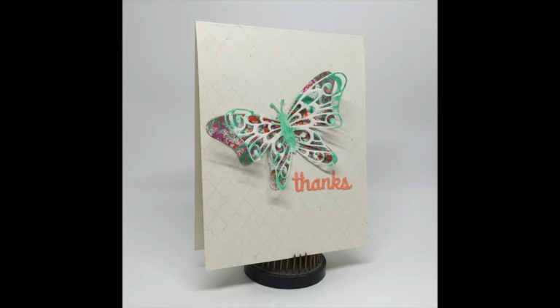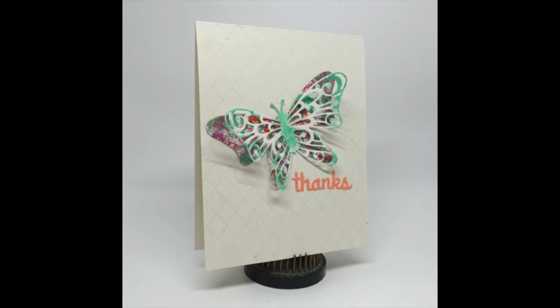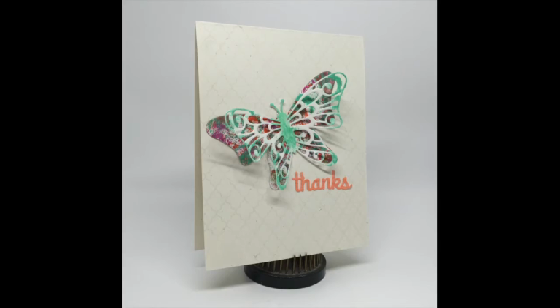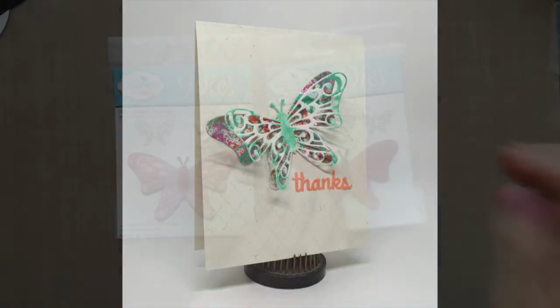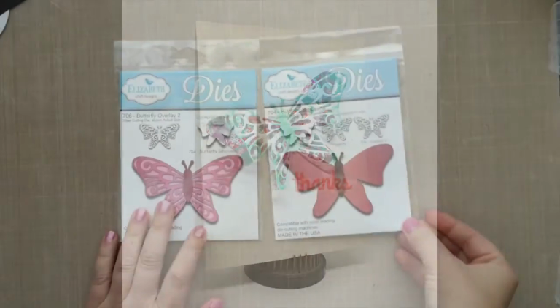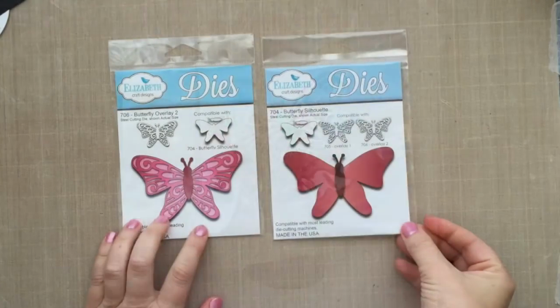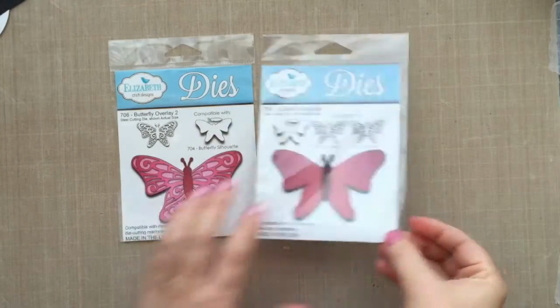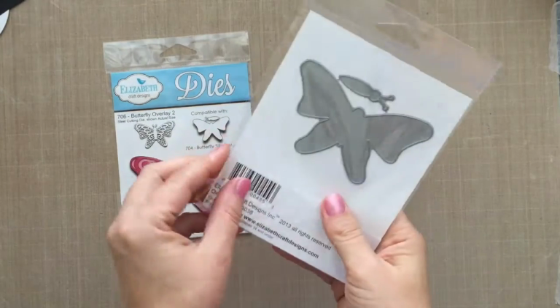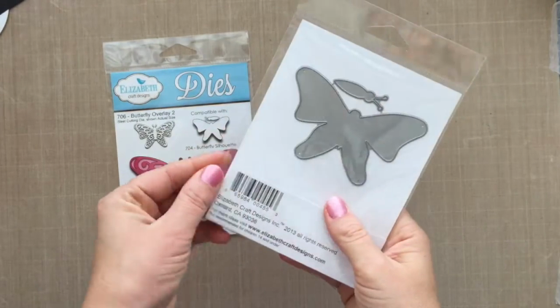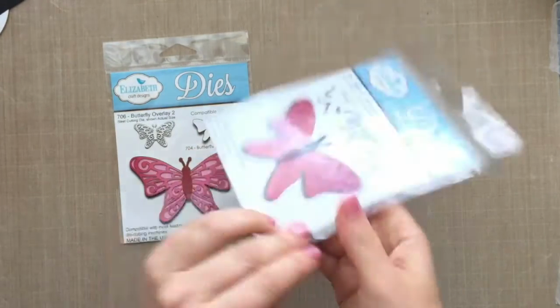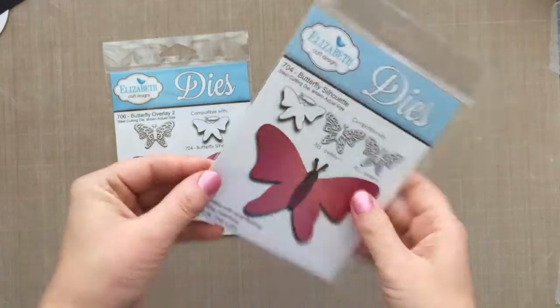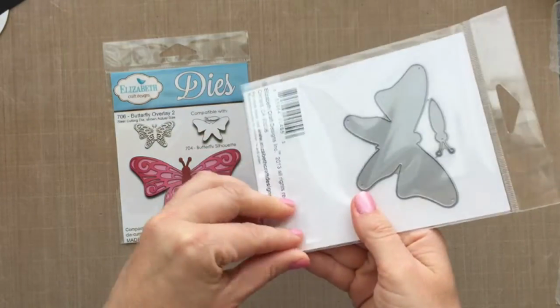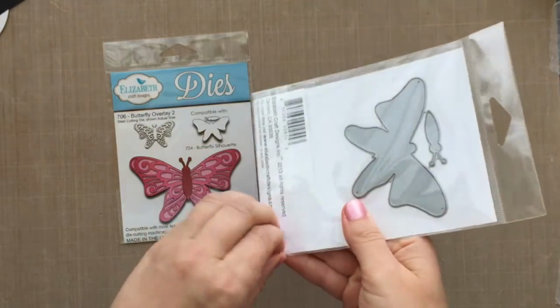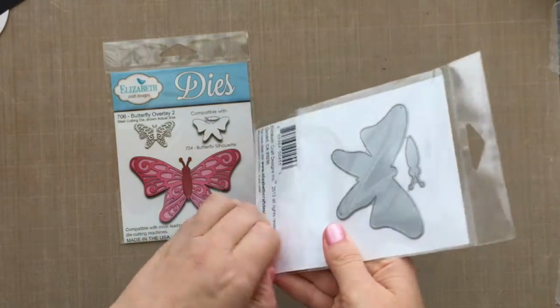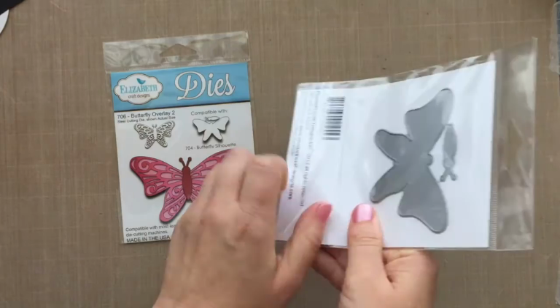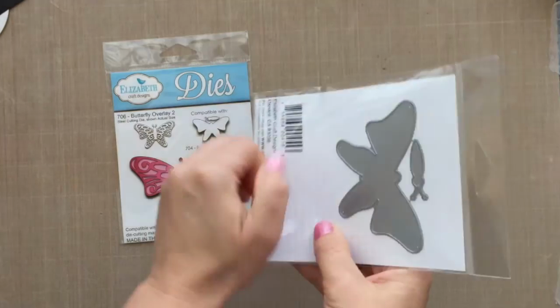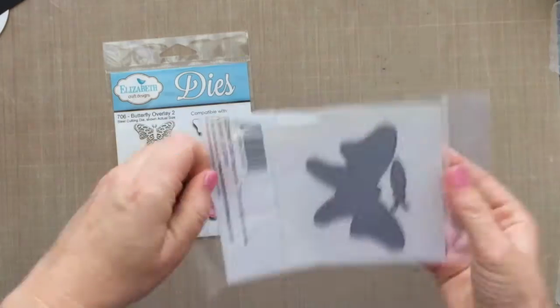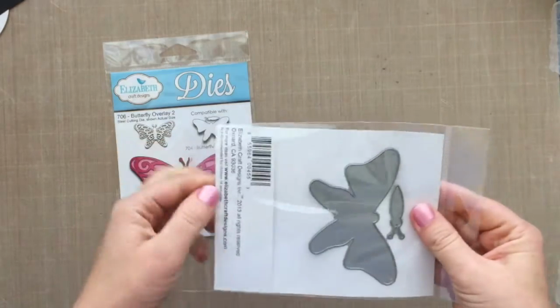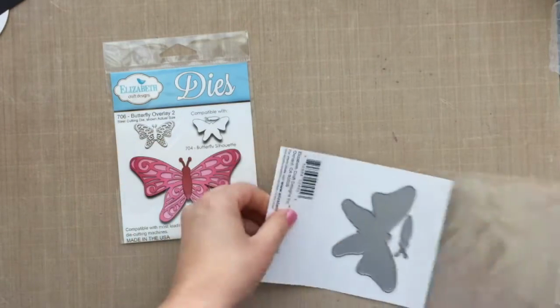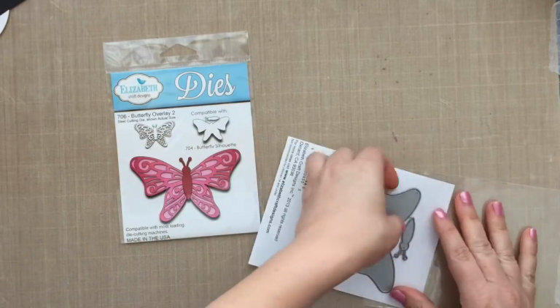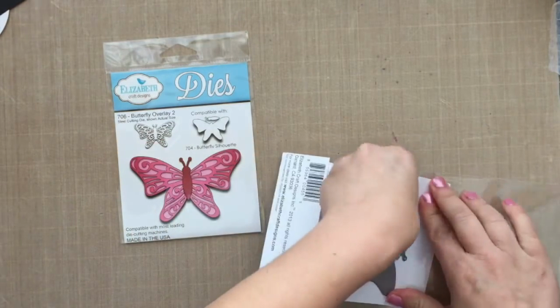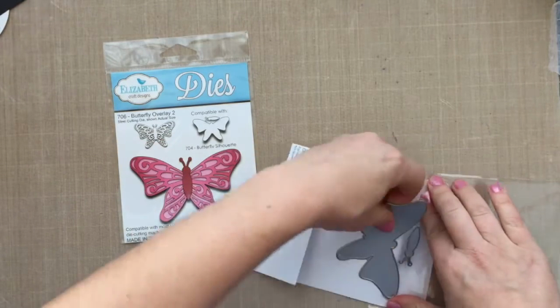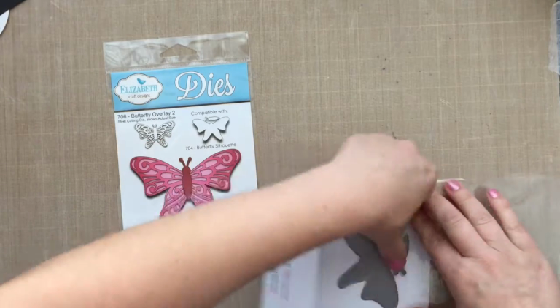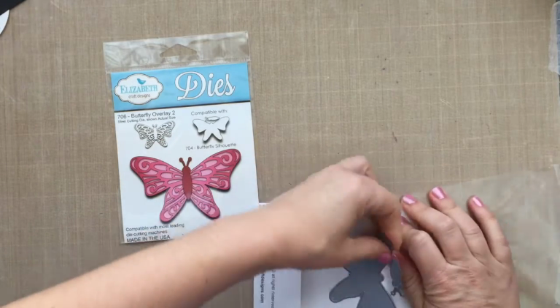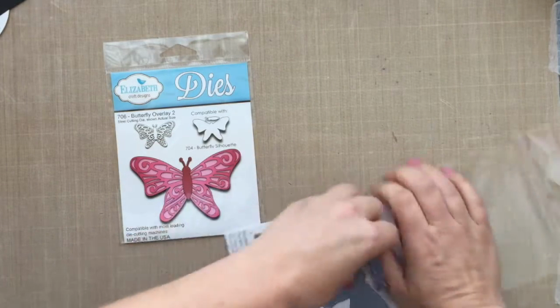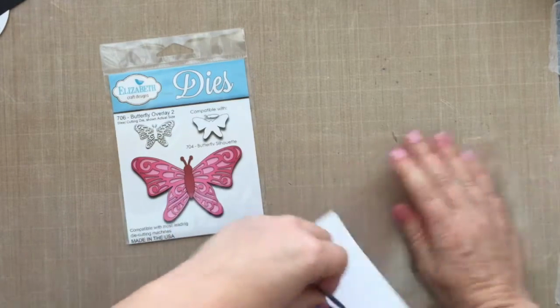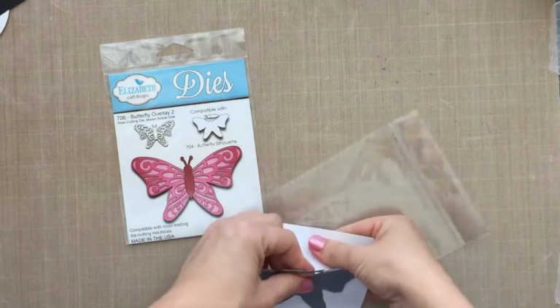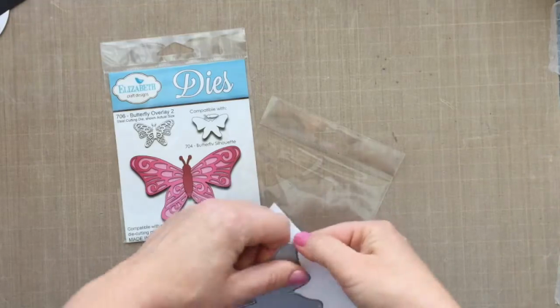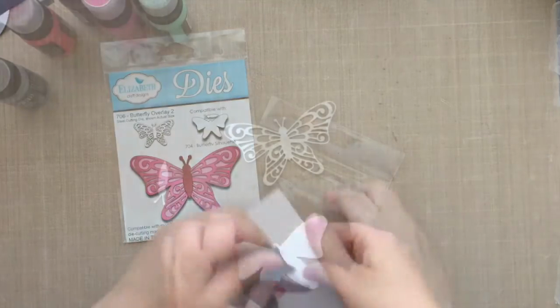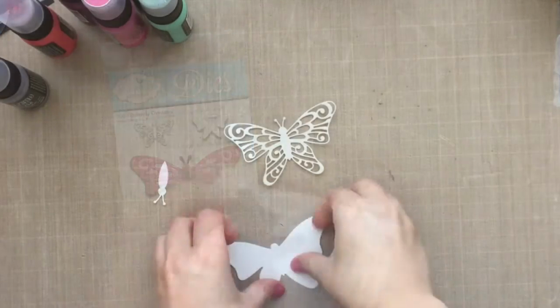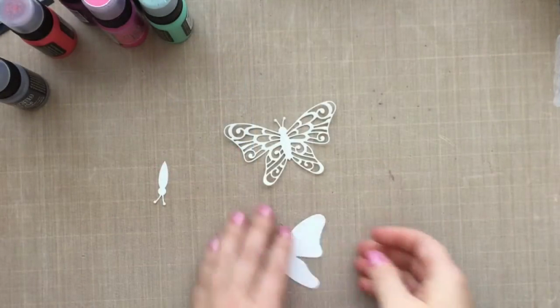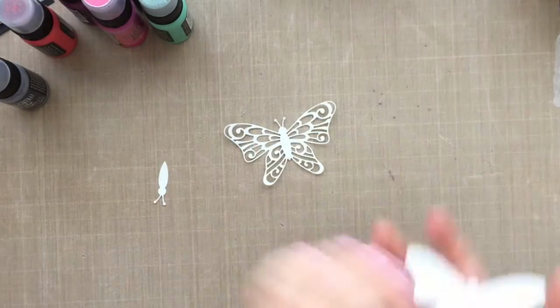Those butterflies are some dies by Elizabeth Craft Designs. It is the Silhouette die and the Butterfly Overlay 2 die that I'm using, and then I'm going to be coloring those with some of the Tim Holtz Distress Paints.